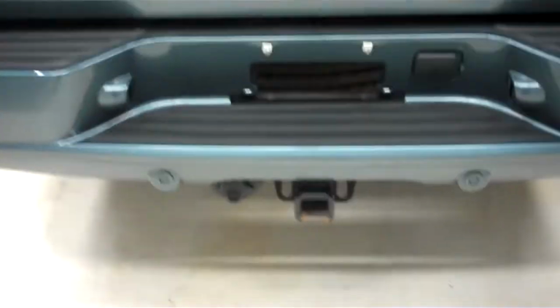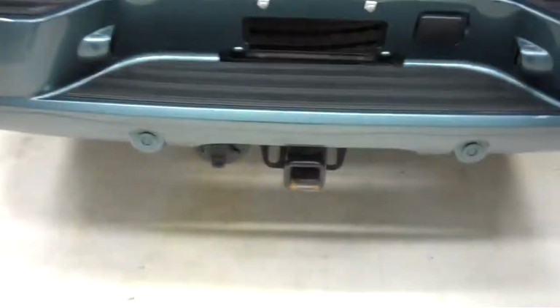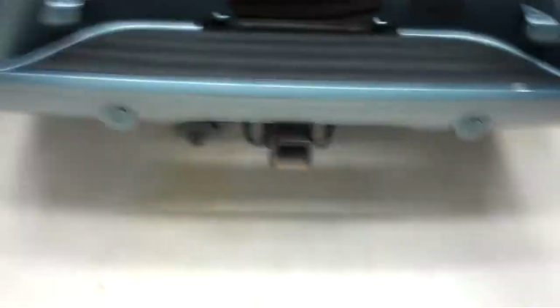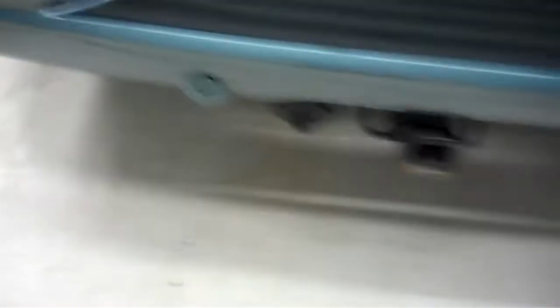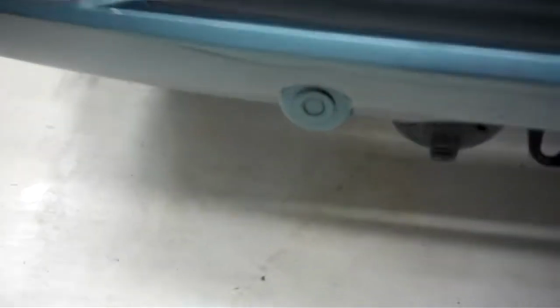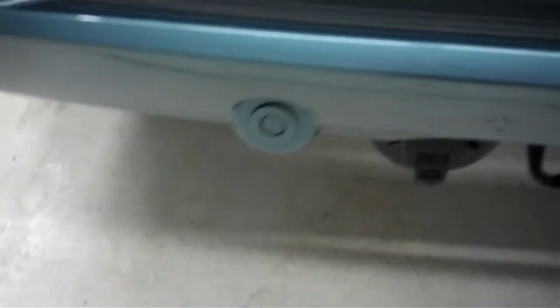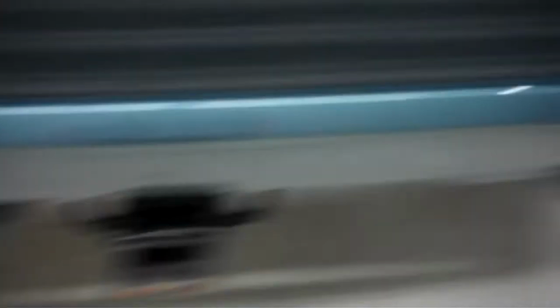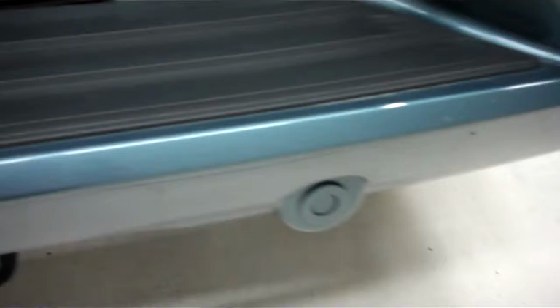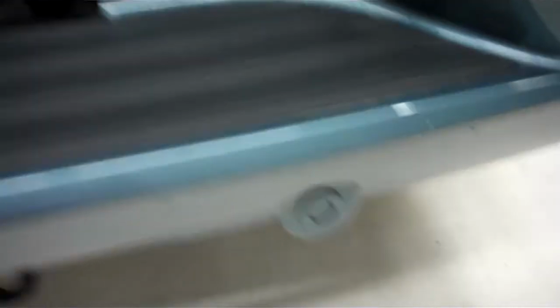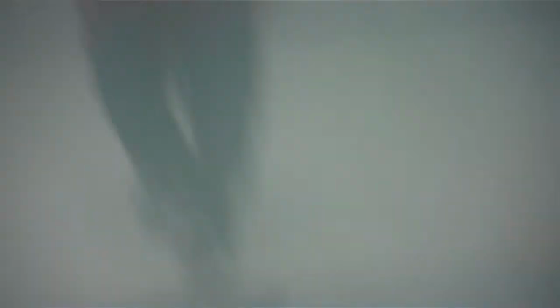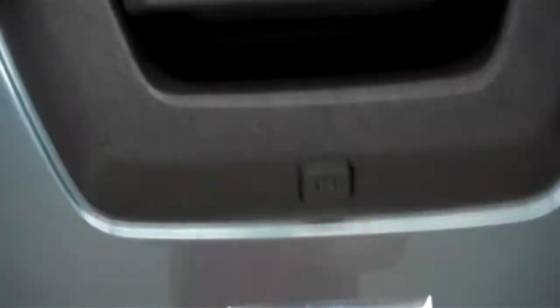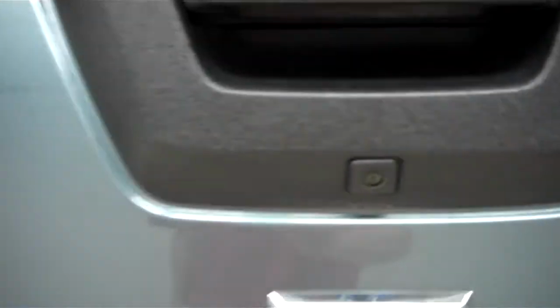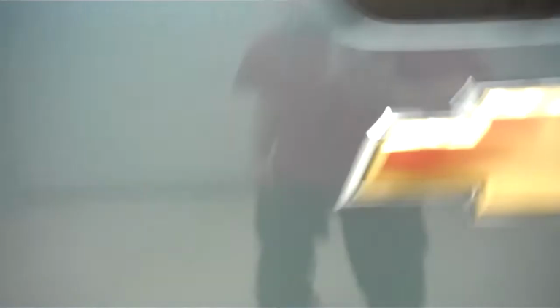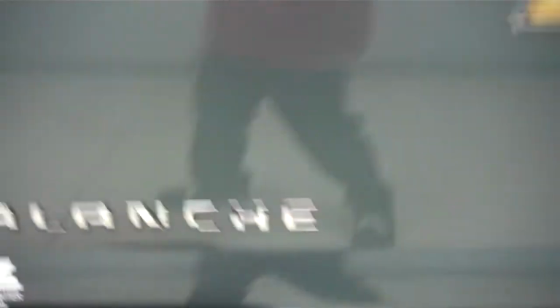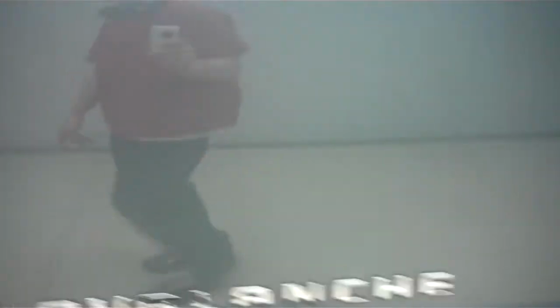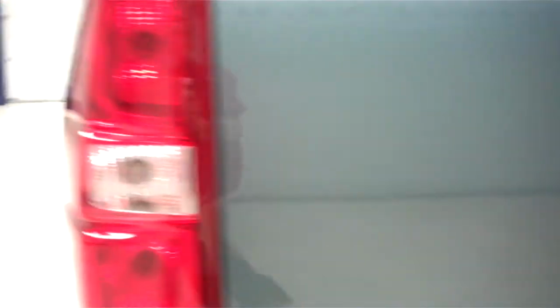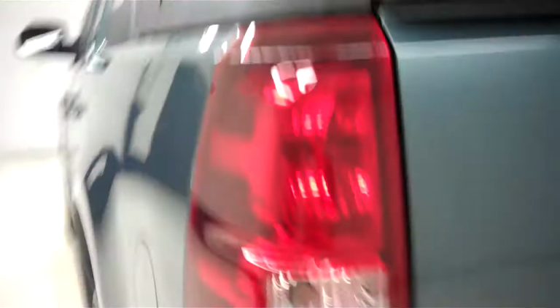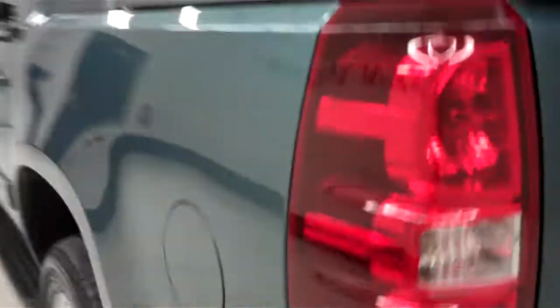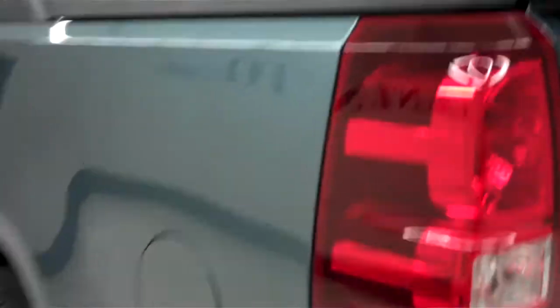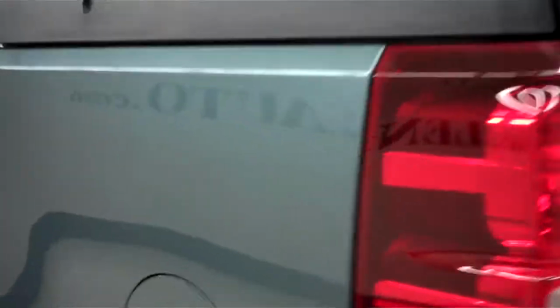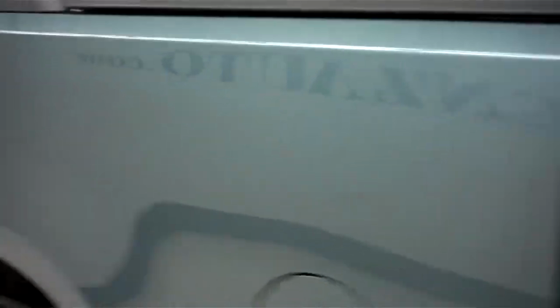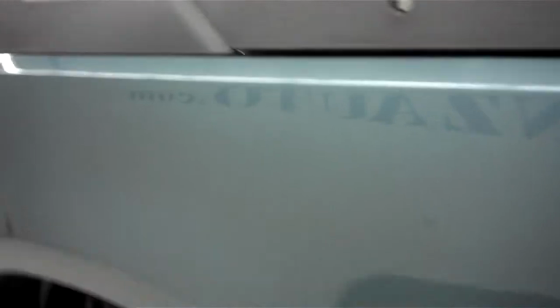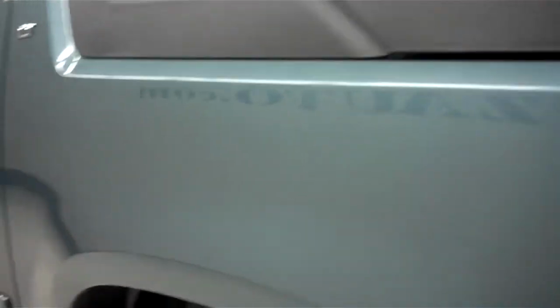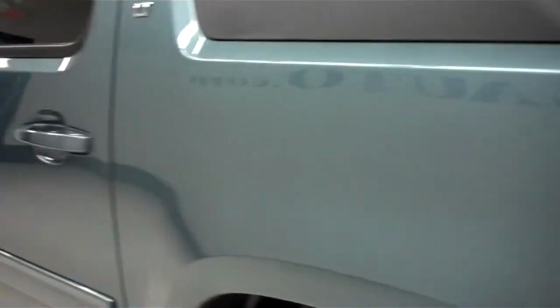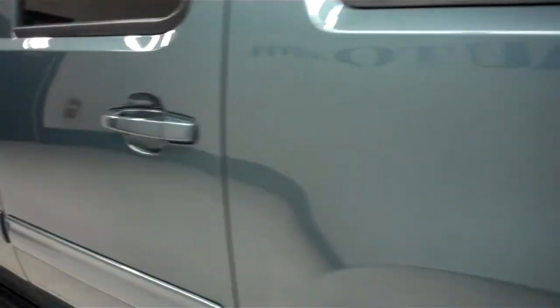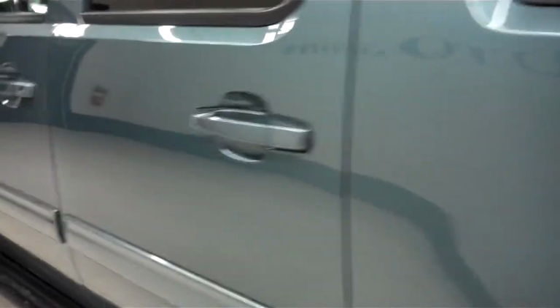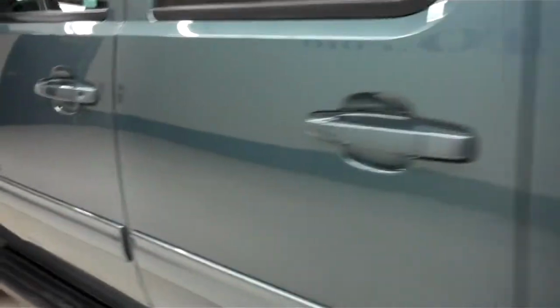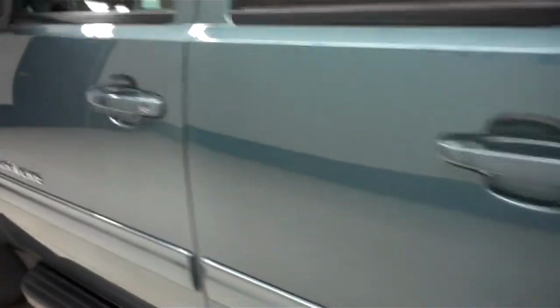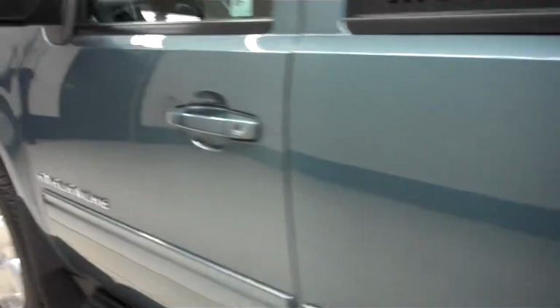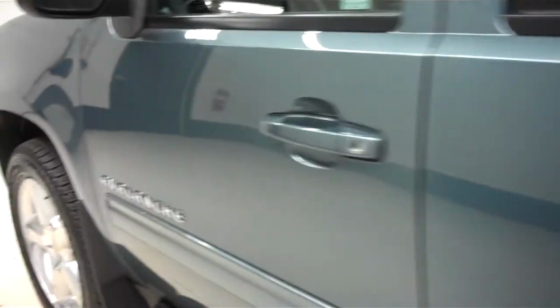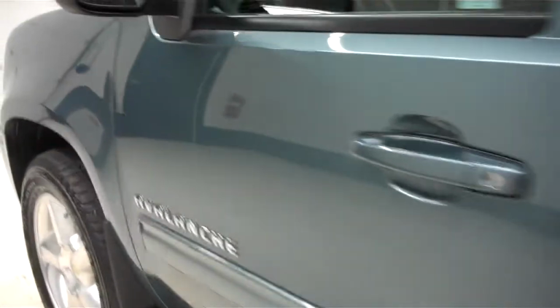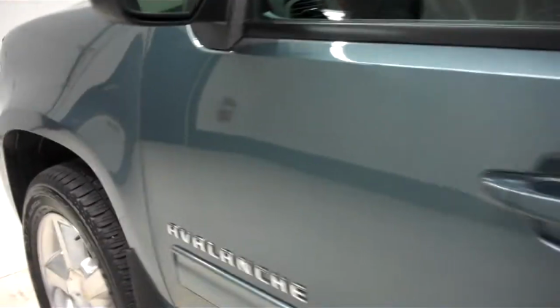It has a towing package, backup sensors, and a reverse cam. This side's paint is just as clean and reflective as the other side; there are no dings or dents on this side either.